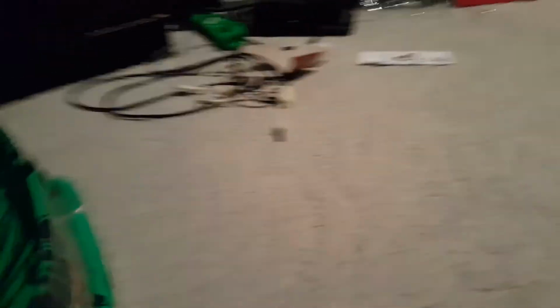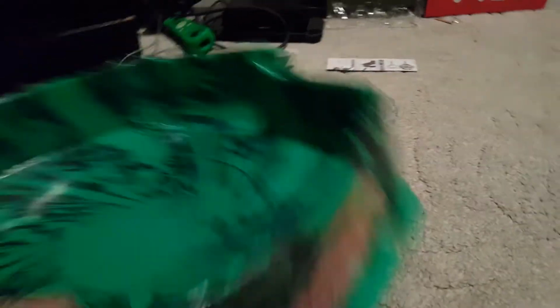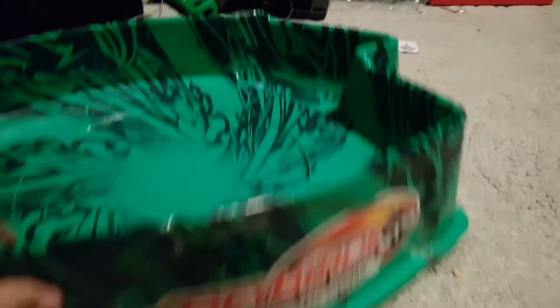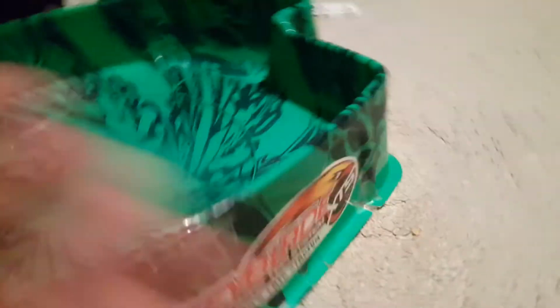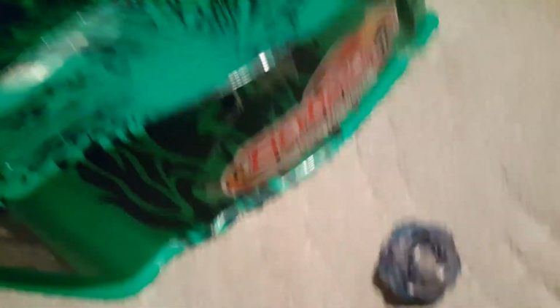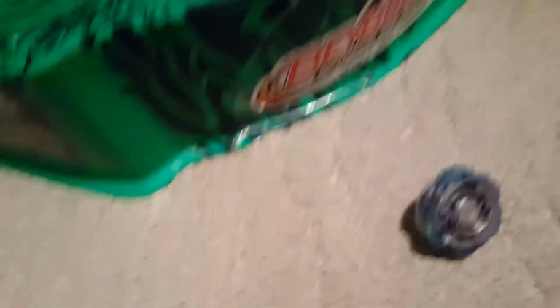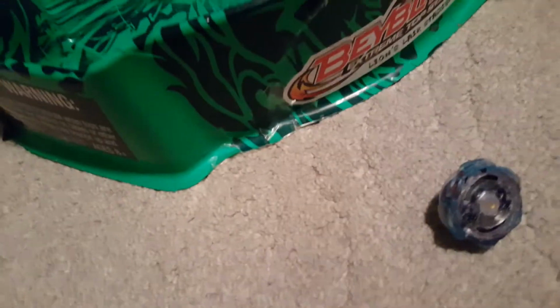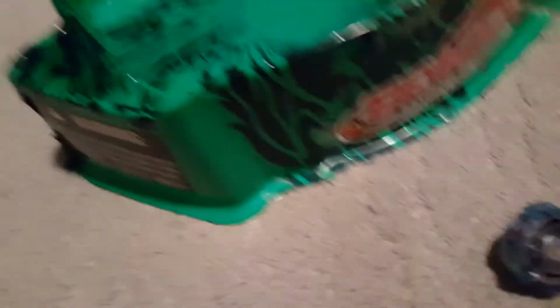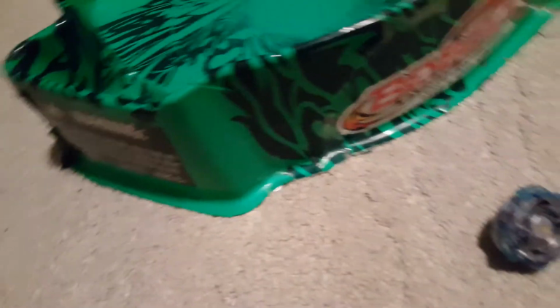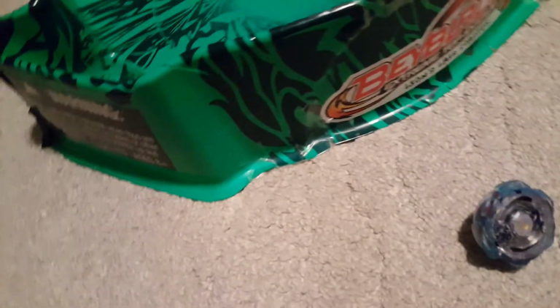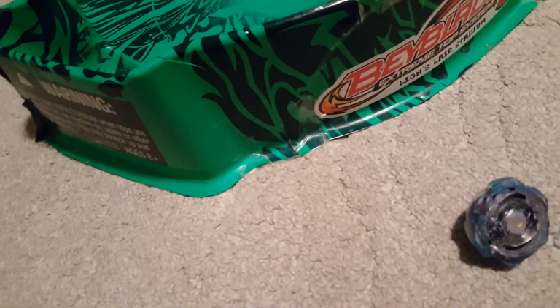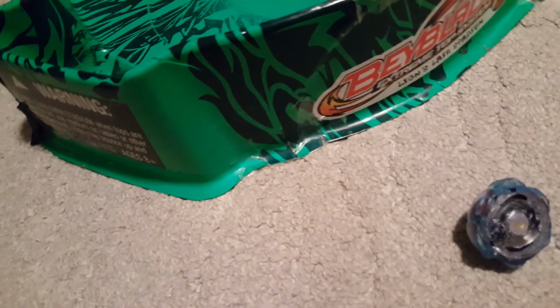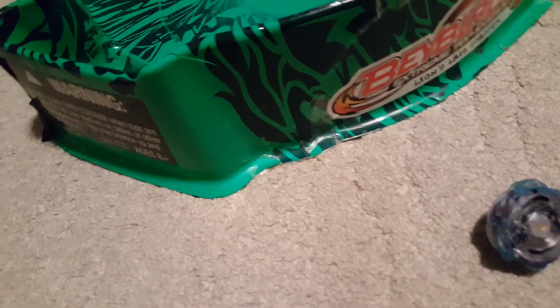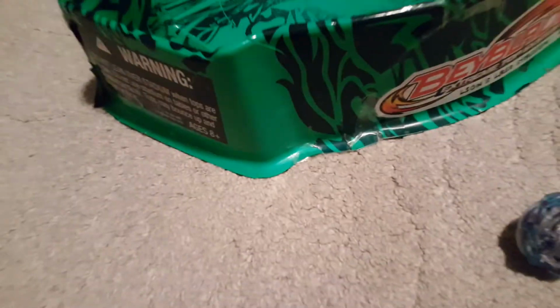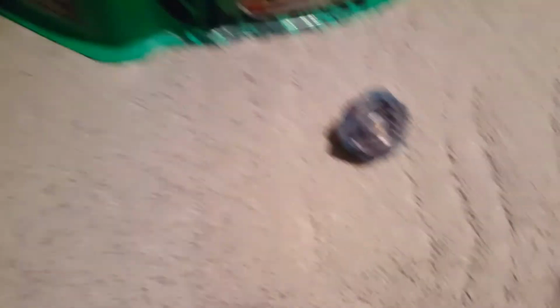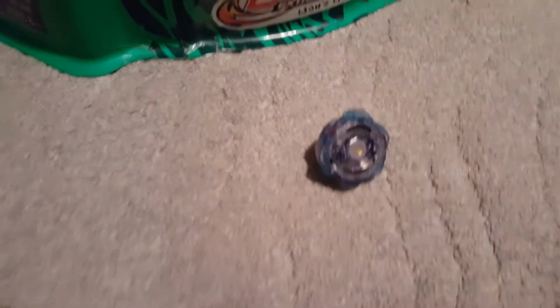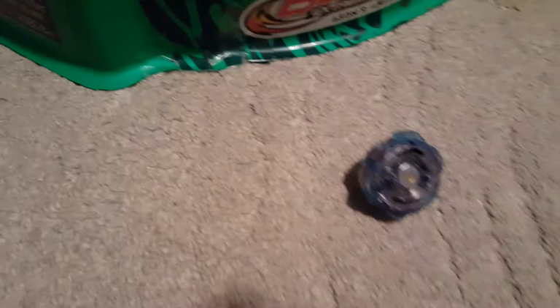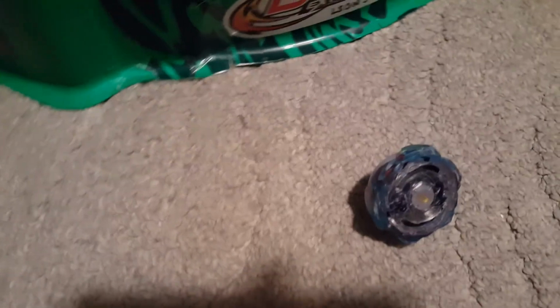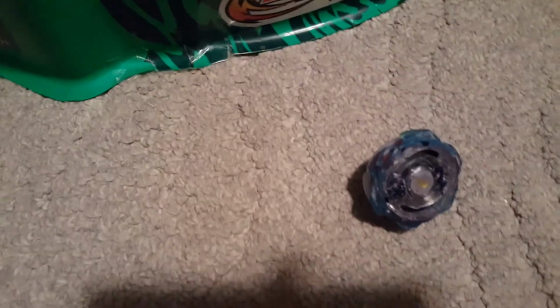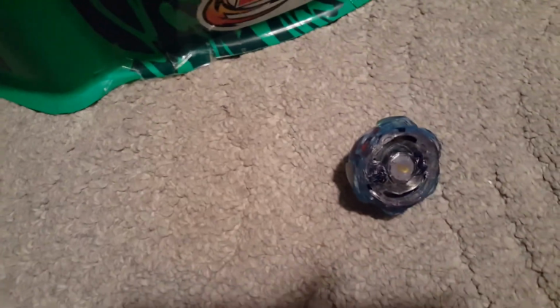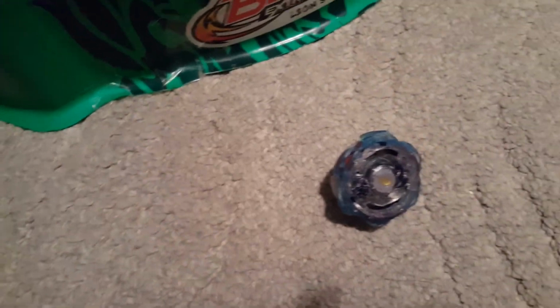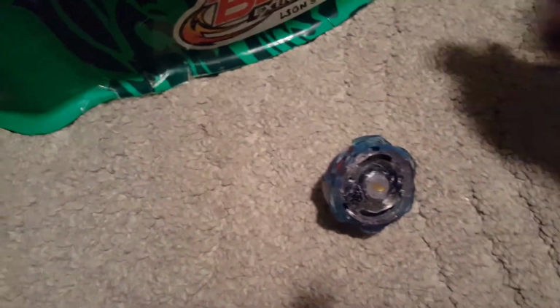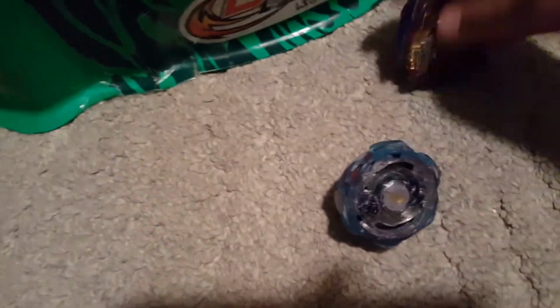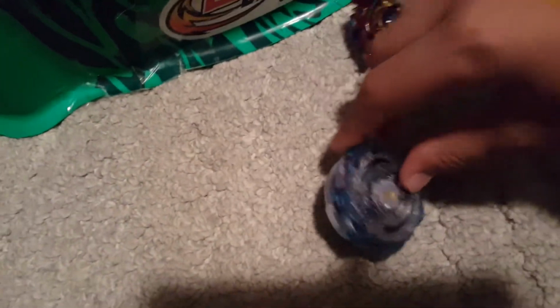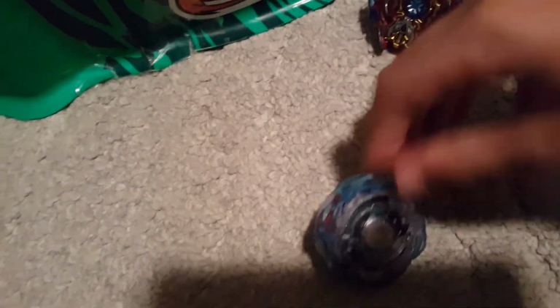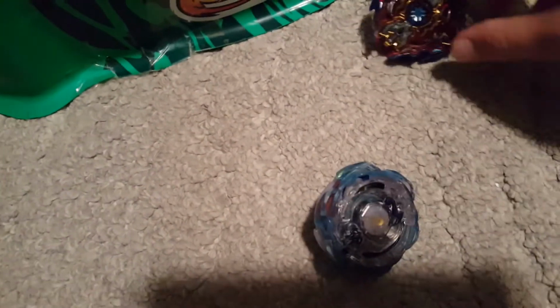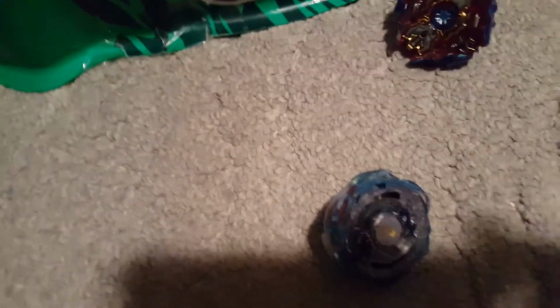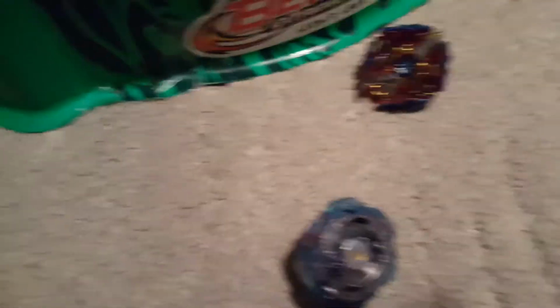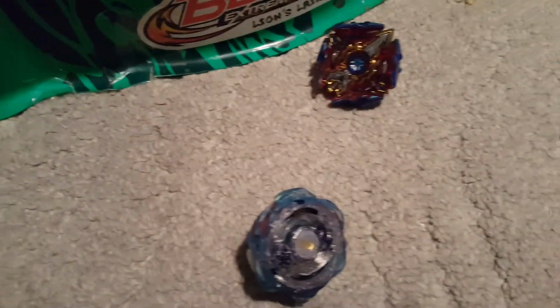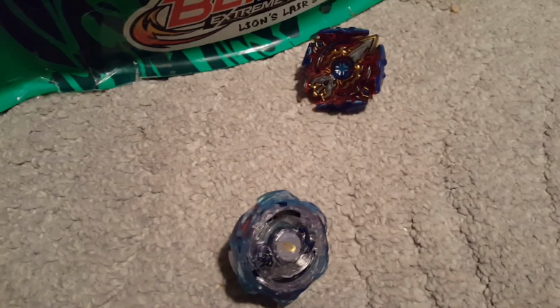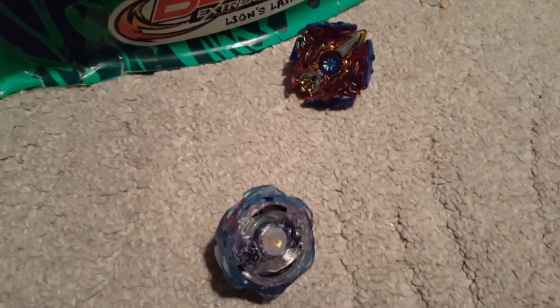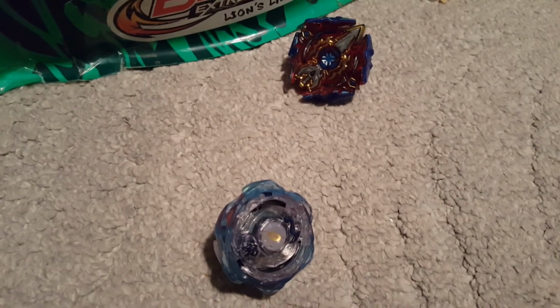Now you all want to see a test battle, I'd assume. Since this is a defense type and it's a Switch Strike, I'll put it against an attack type Switch Strike — Siege Excalibur. Now let me get the battle set up.